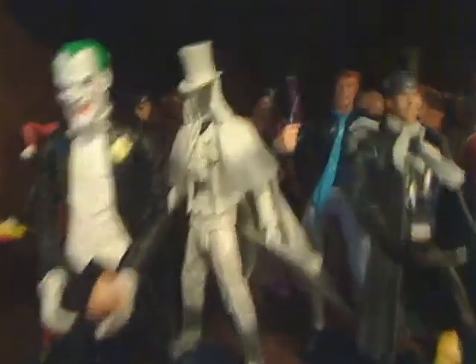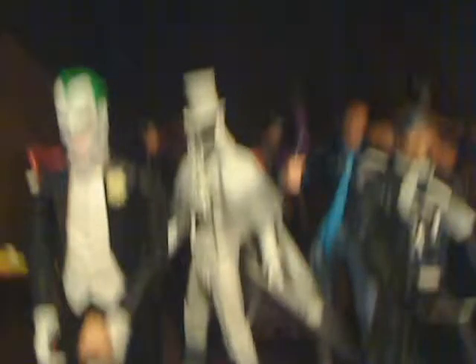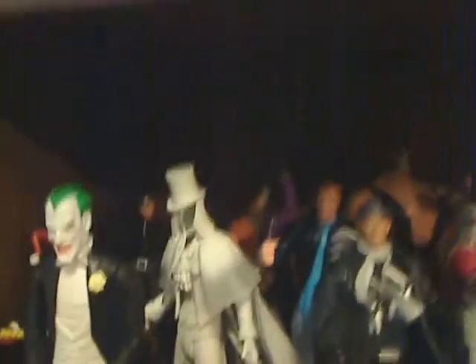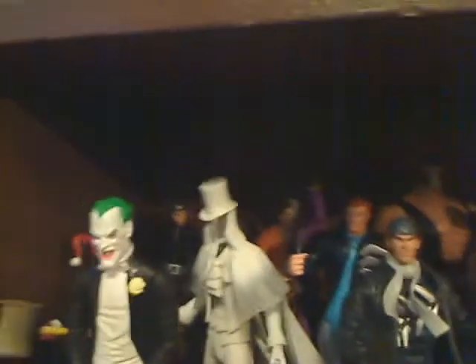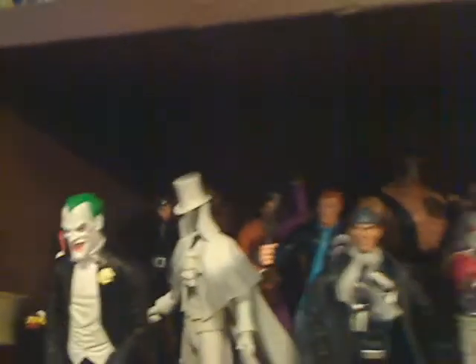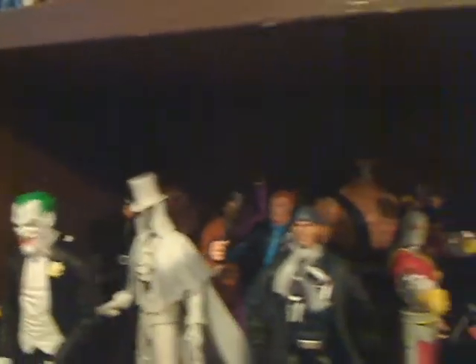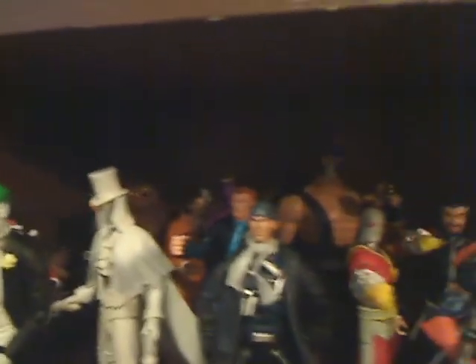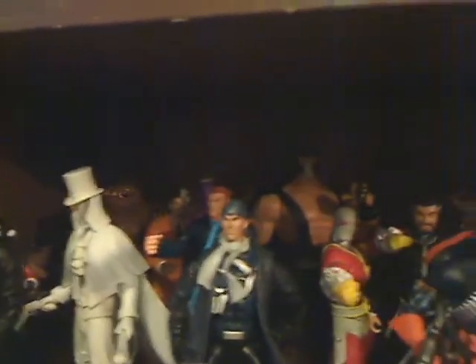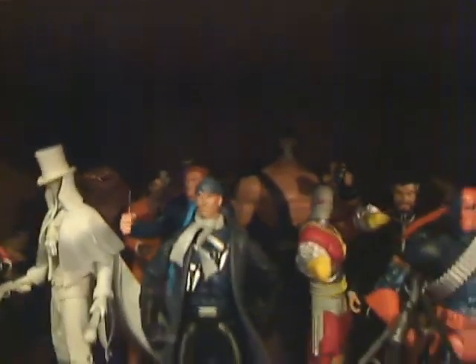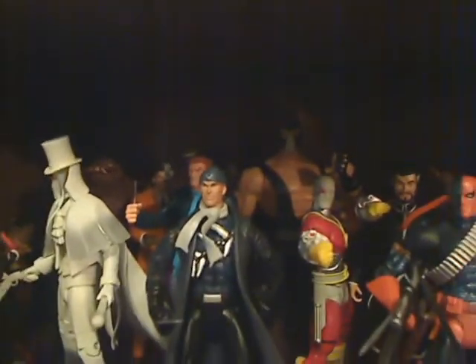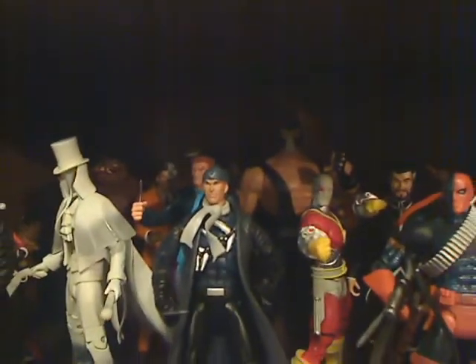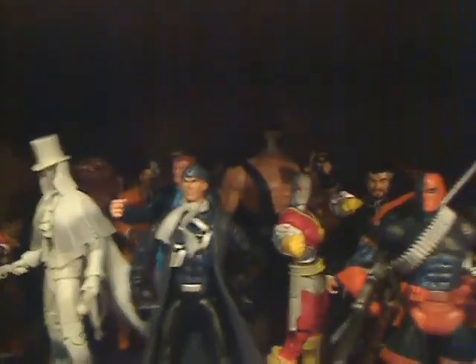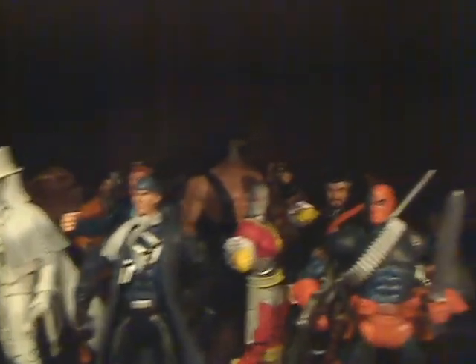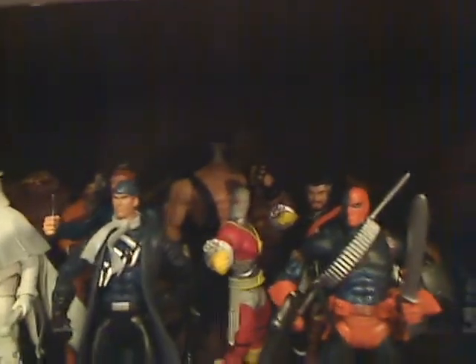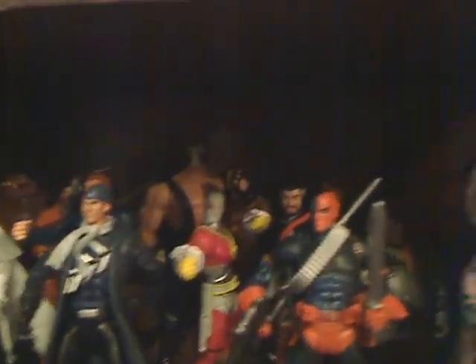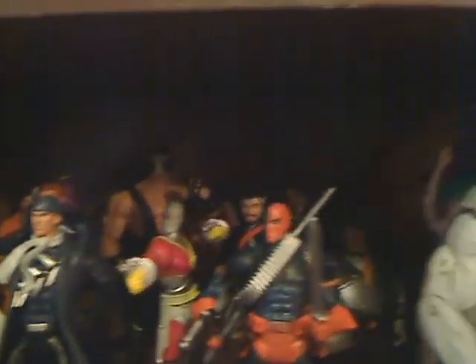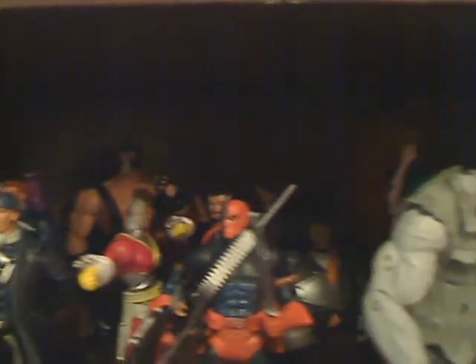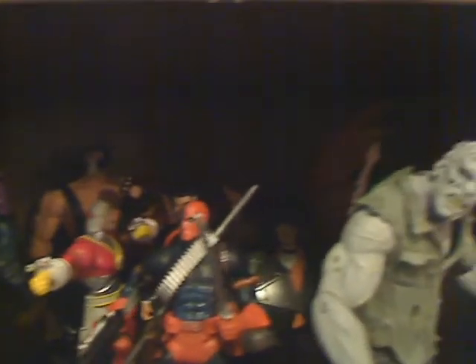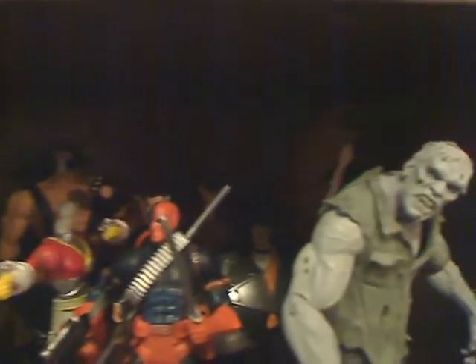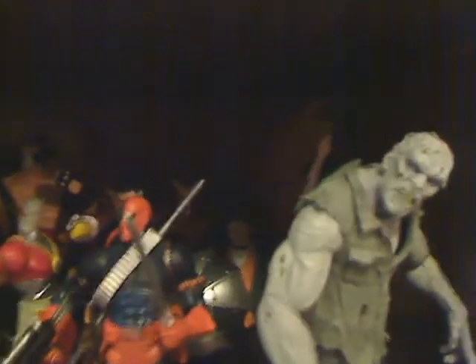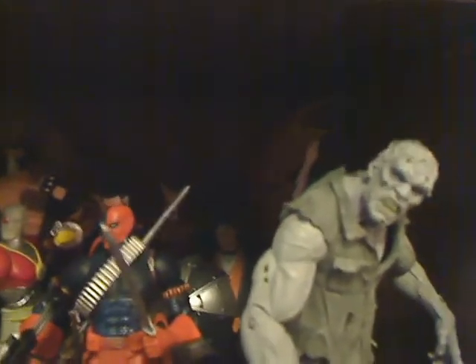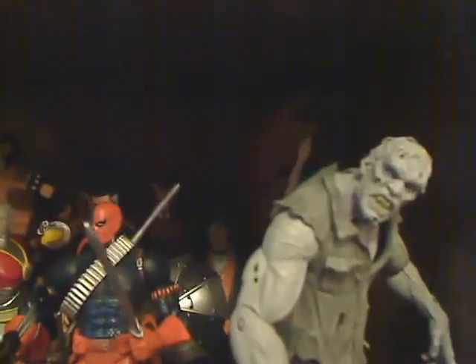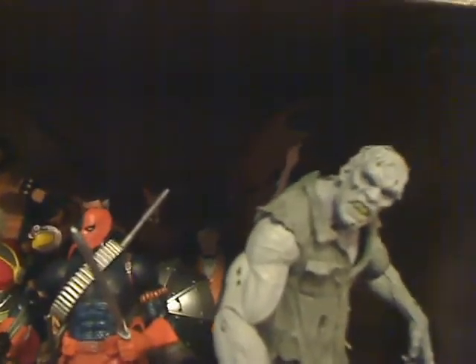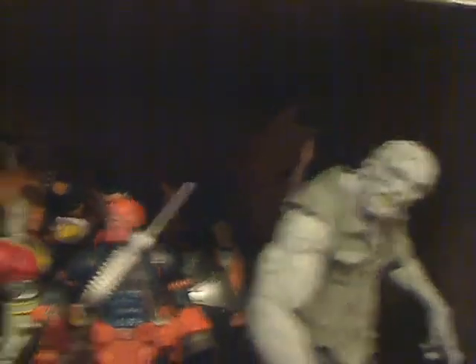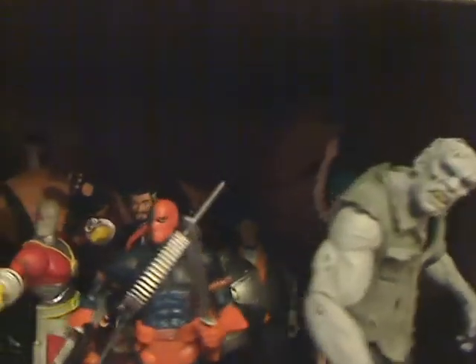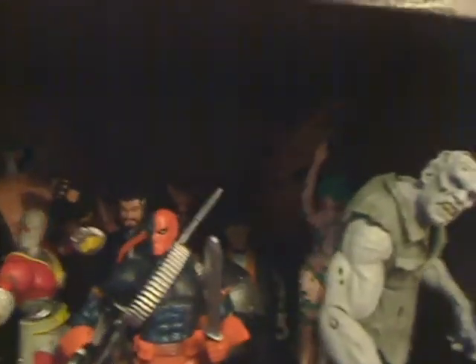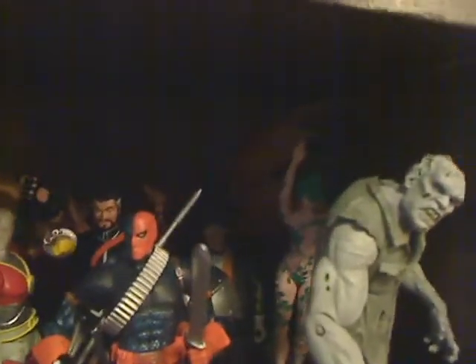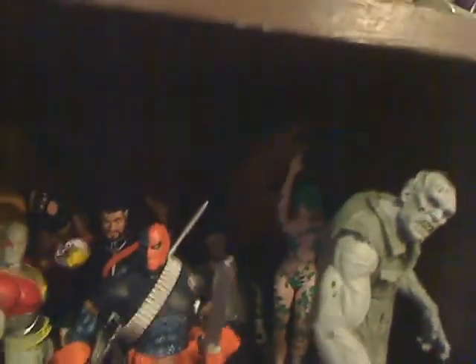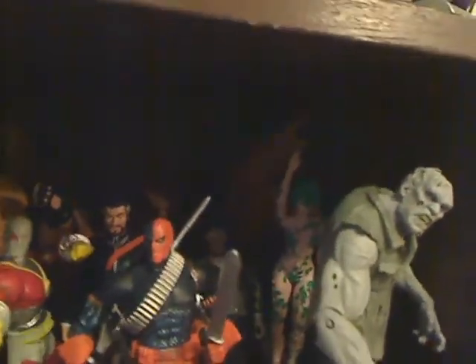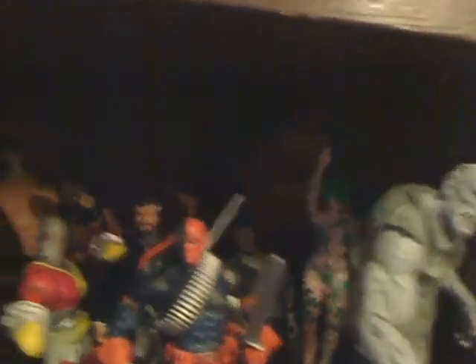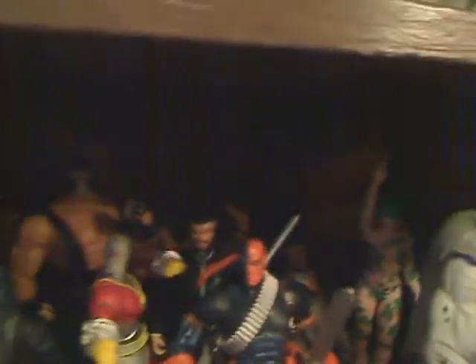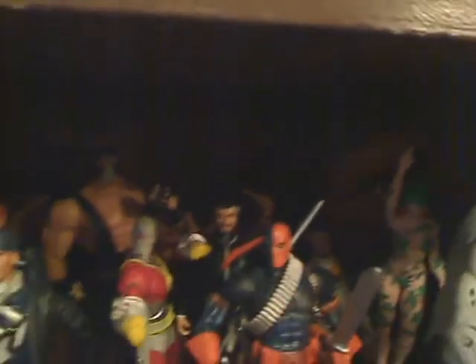Up here on the second shelf I have all my Batman in the back, and some of the other figures that would be associated with Batman. There's a little Poison Ivy back there, a Man-Bat.